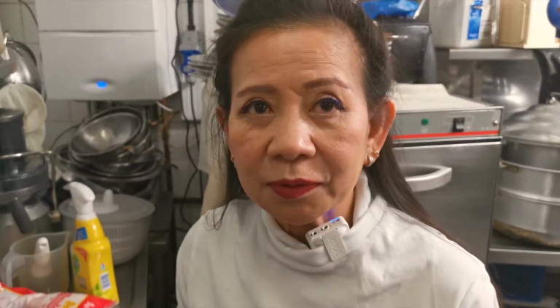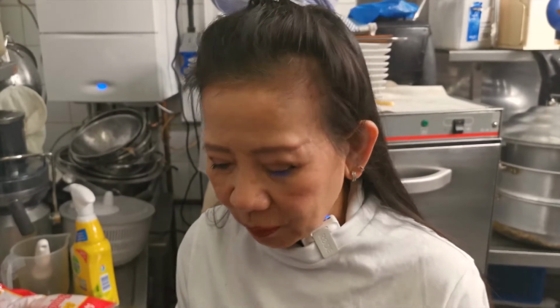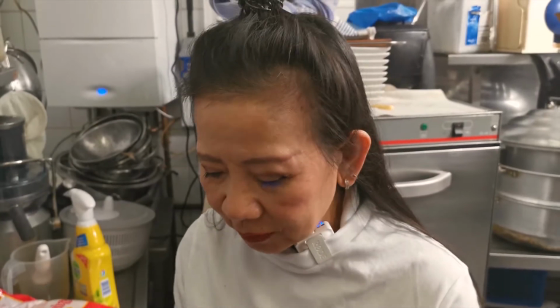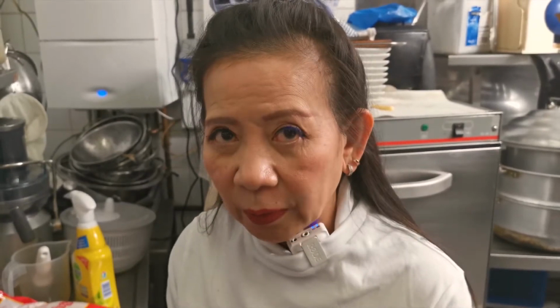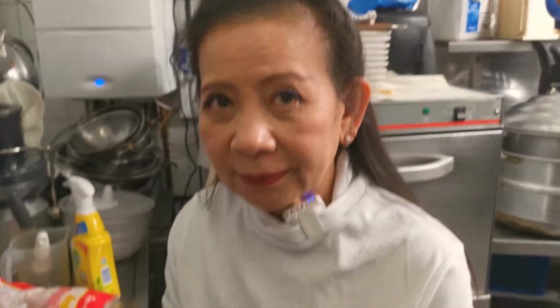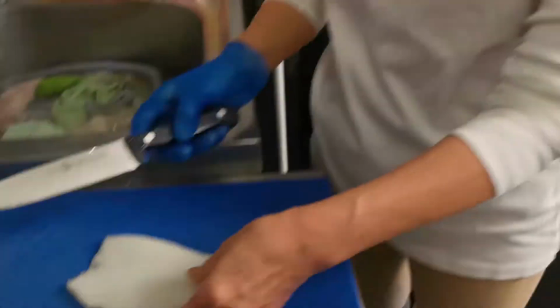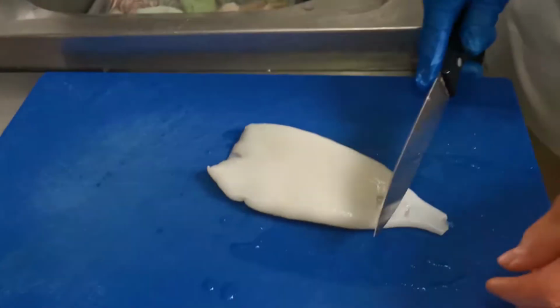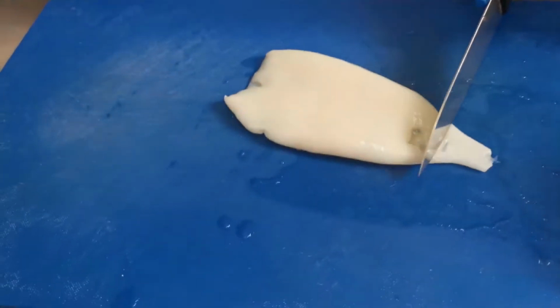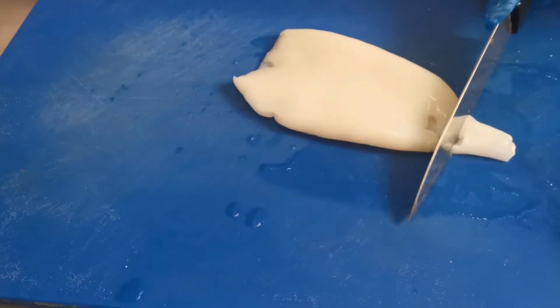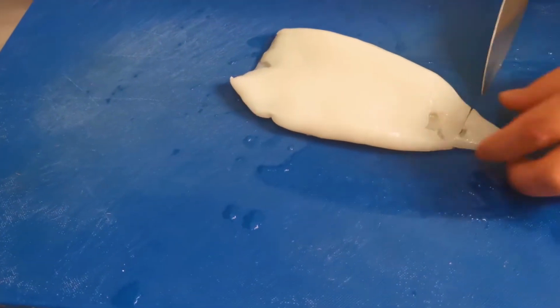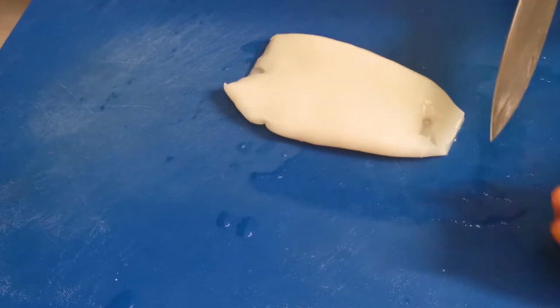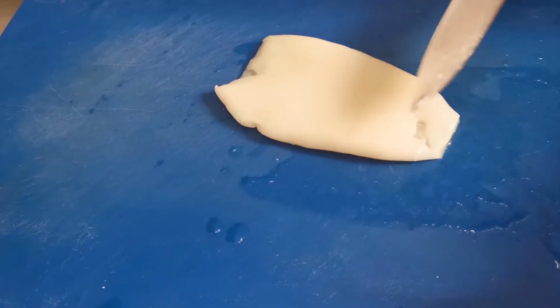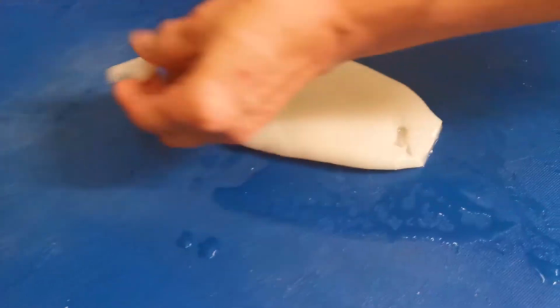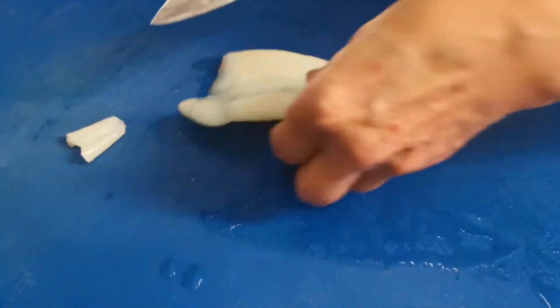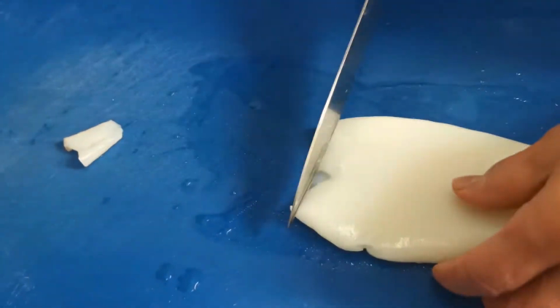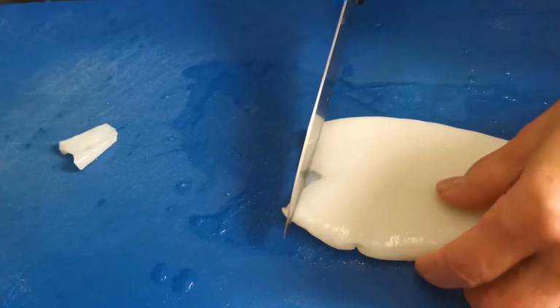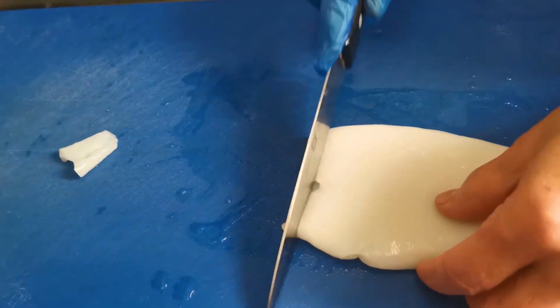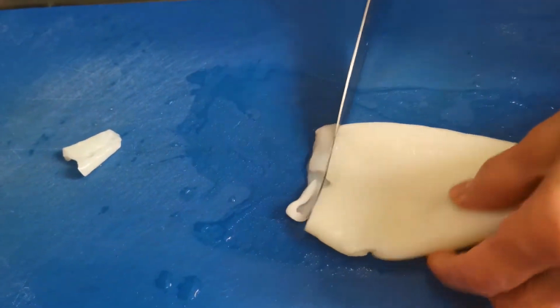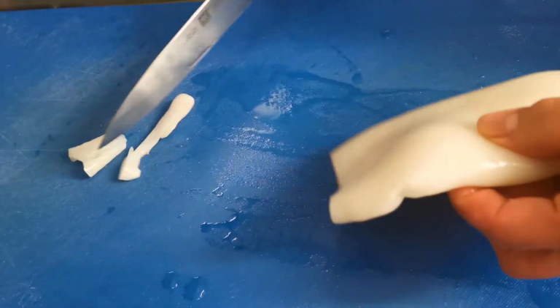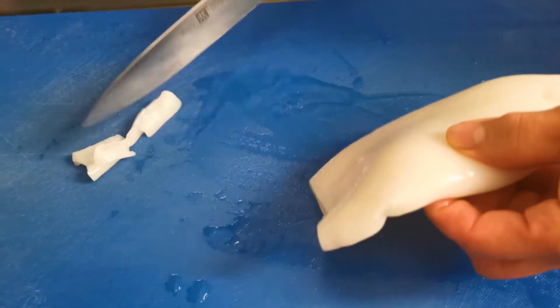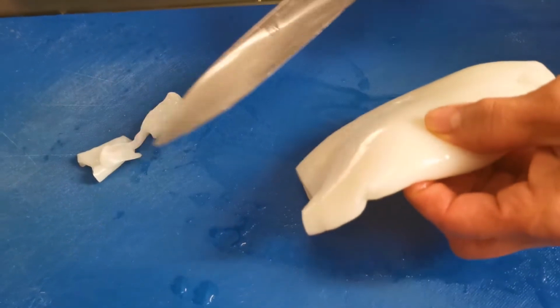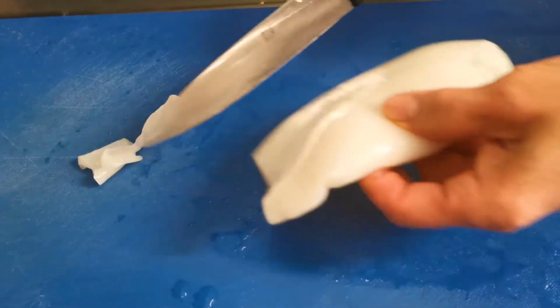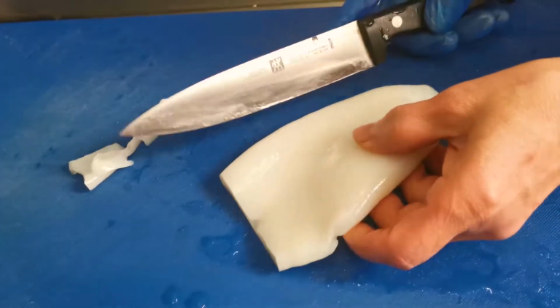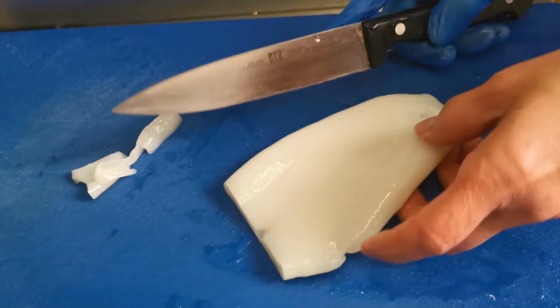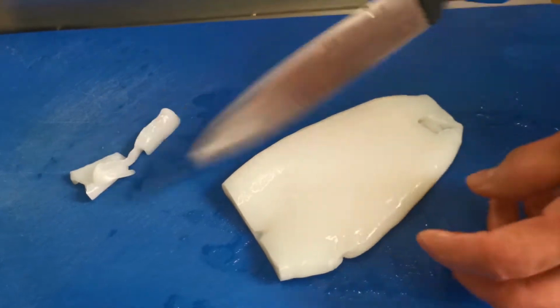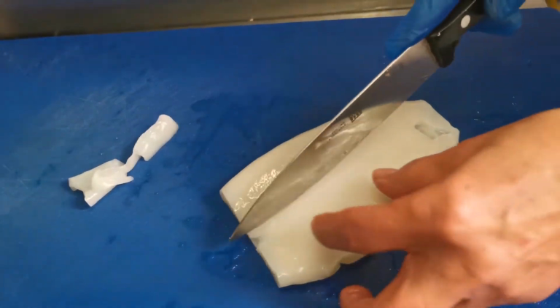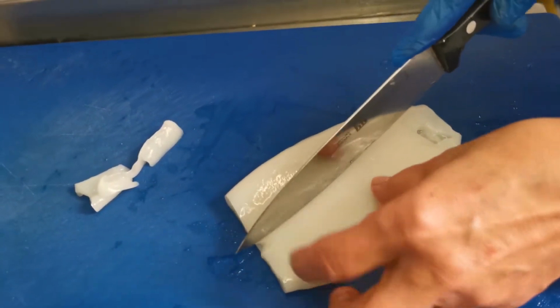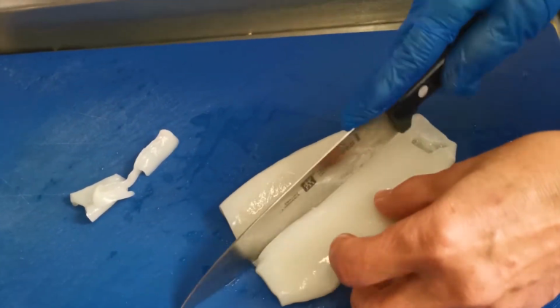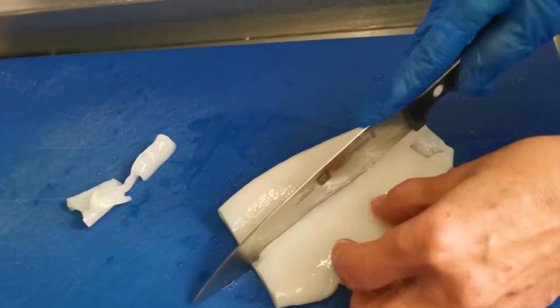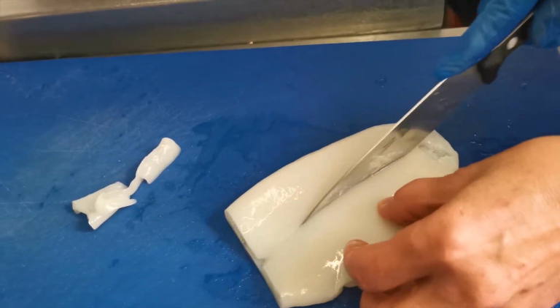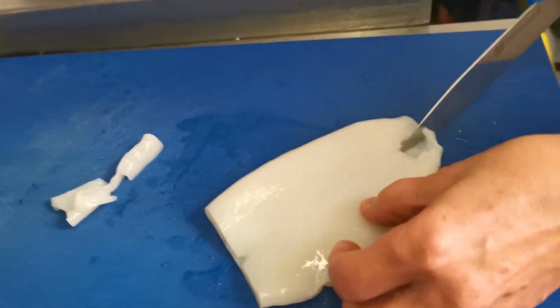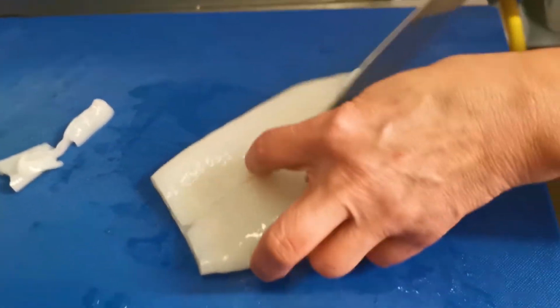Now I'm going to show you how to slice squid. So we trim the ends — those tend to be a bit tough — and here we tend to fry those in and have it for the staff. Lucky staff.